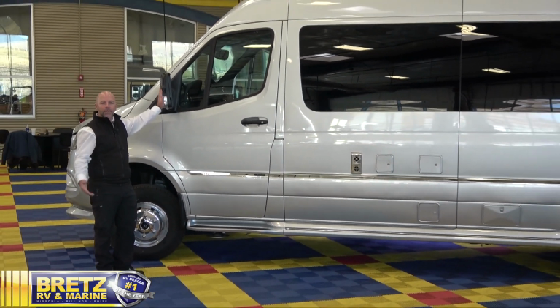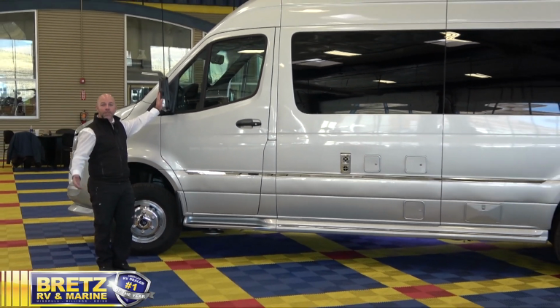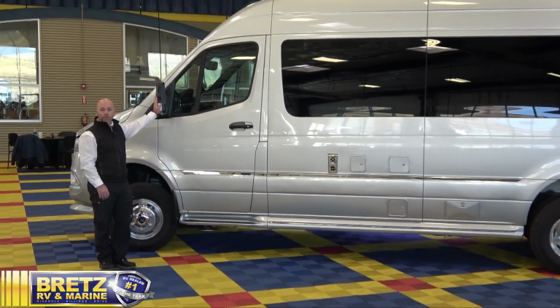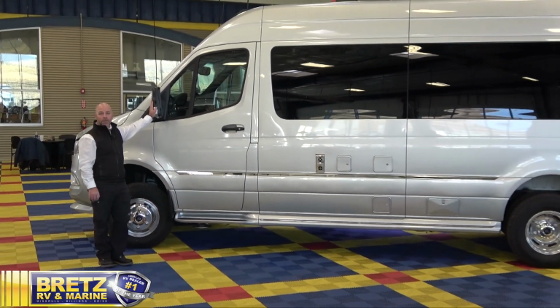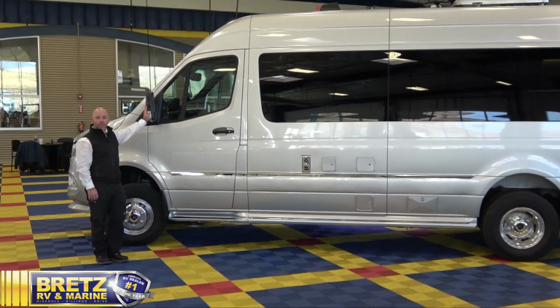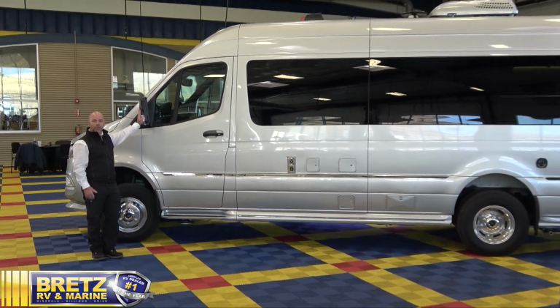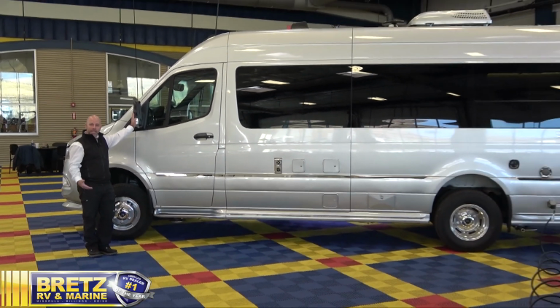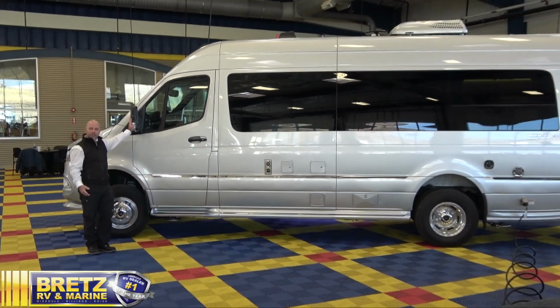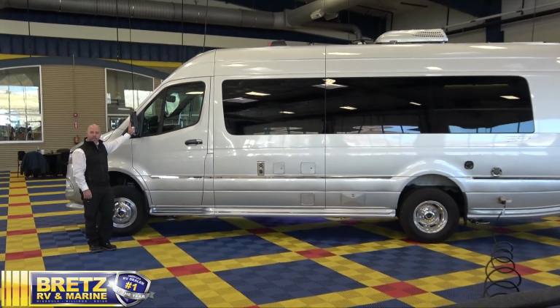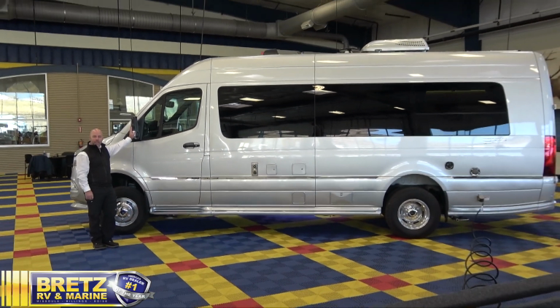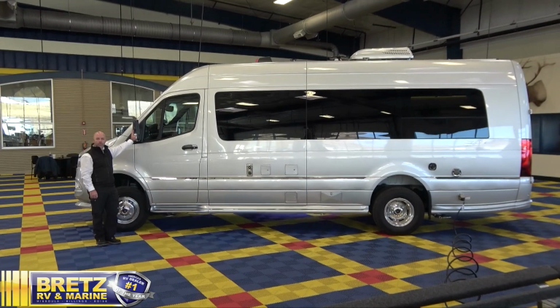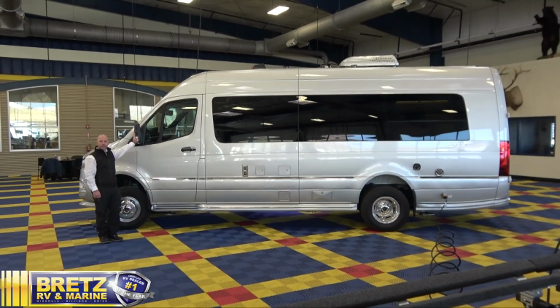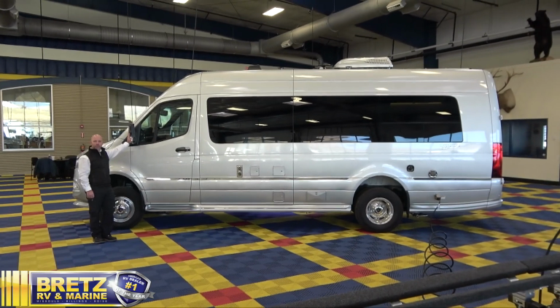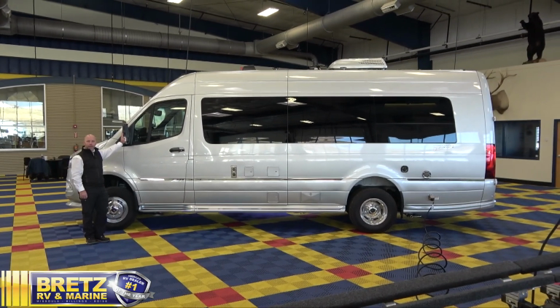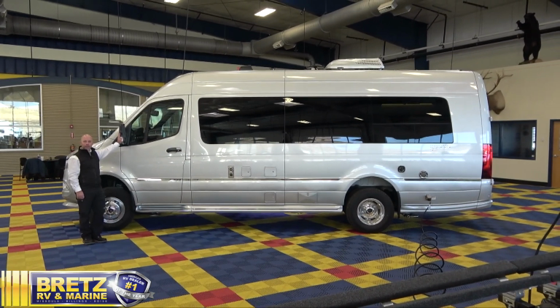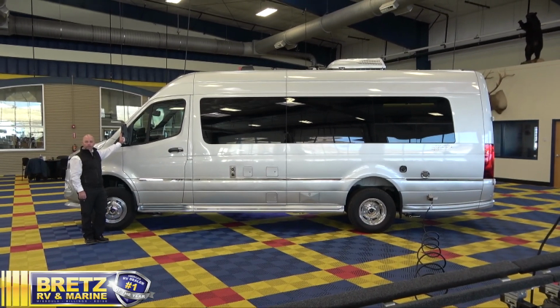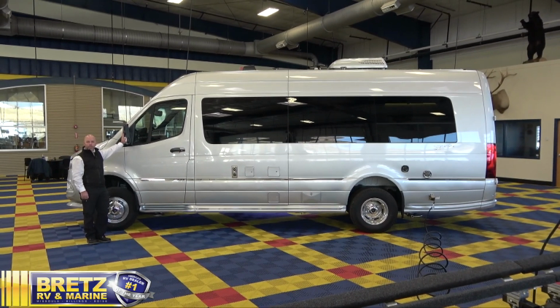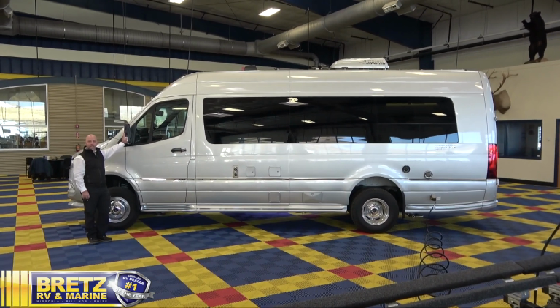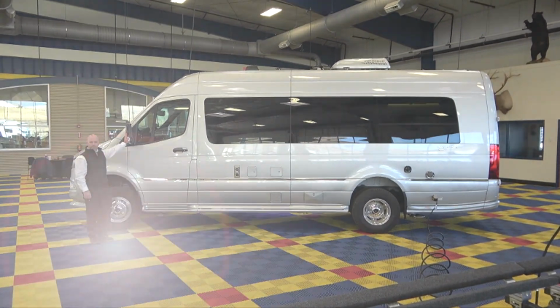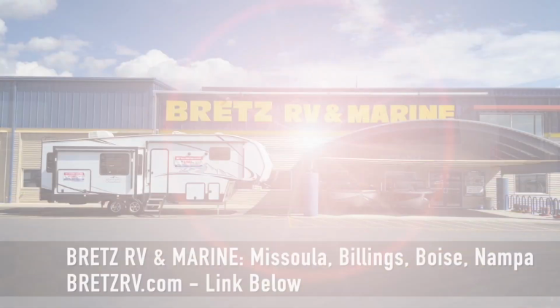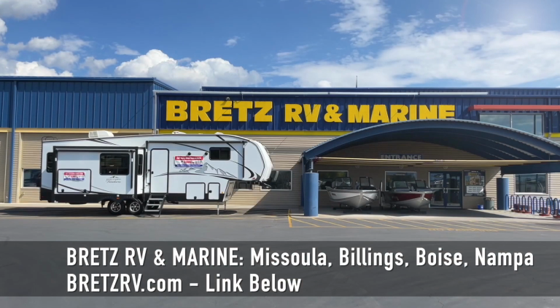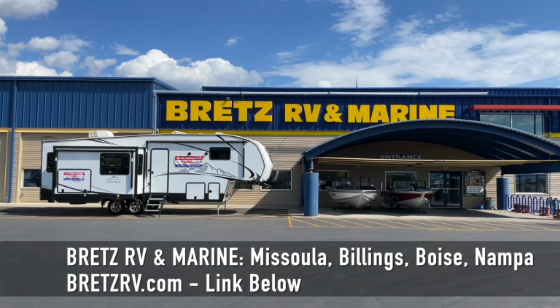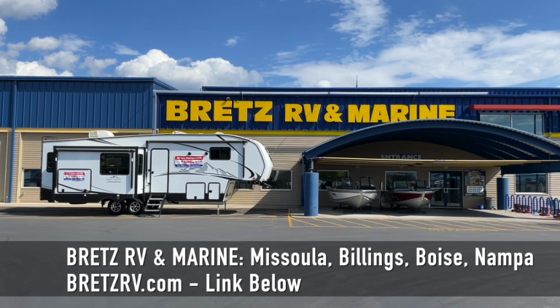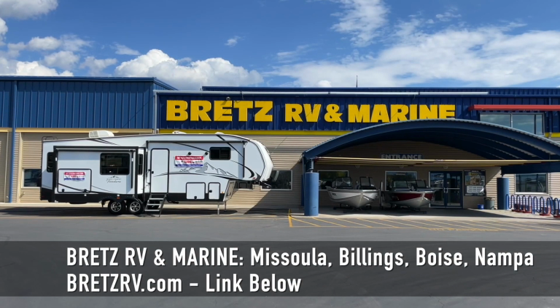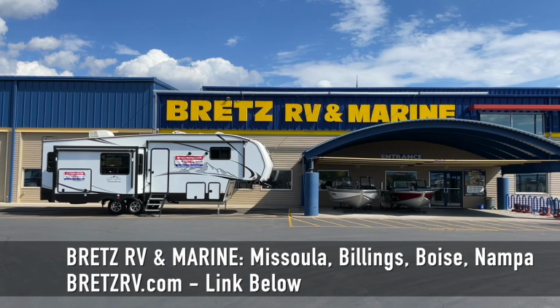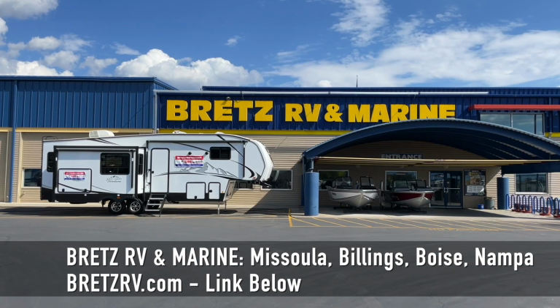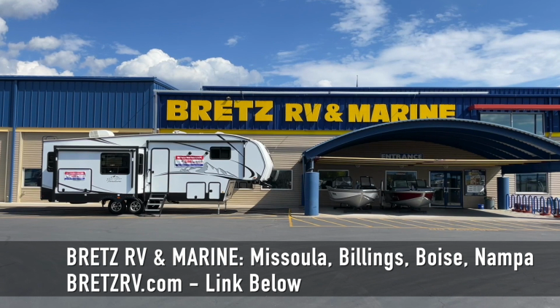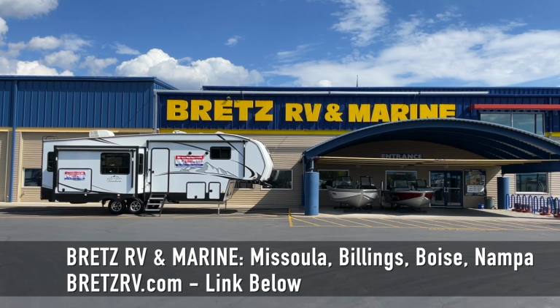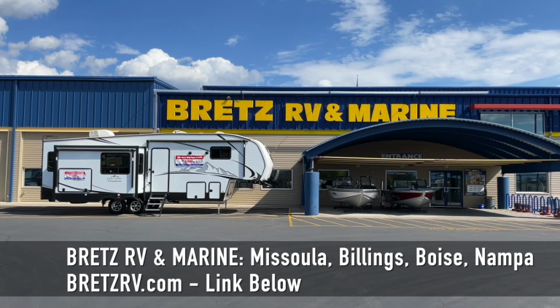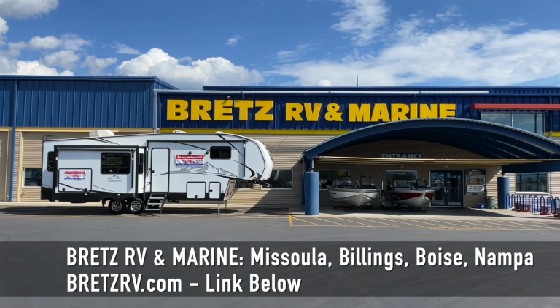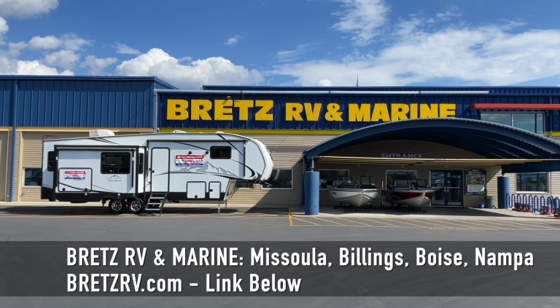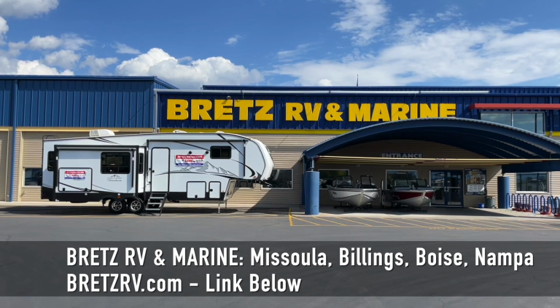This is Dewey with Bretz RV in Missoula. Thanks for taking a look at the 2022 Airstream 24 GT Interstate. Don't forget to check us out at BretzRV.com, and thanks for watching today.